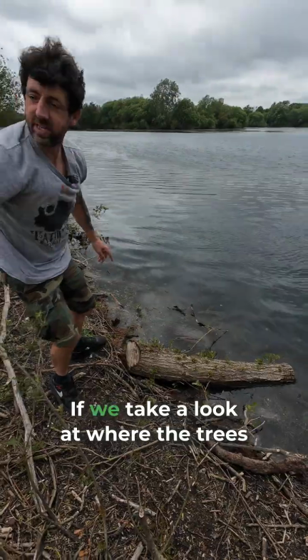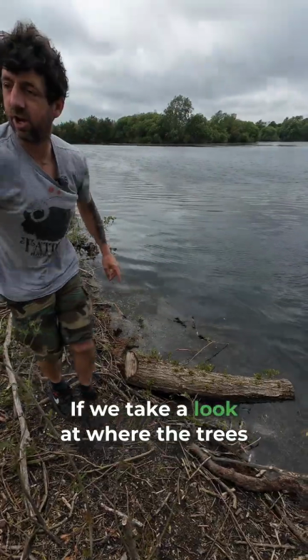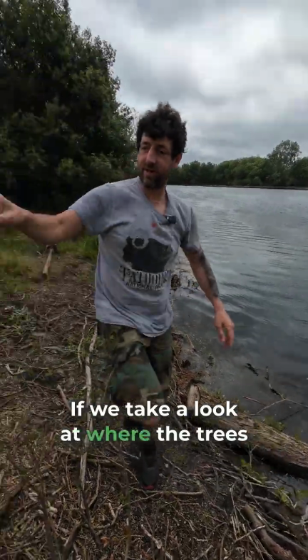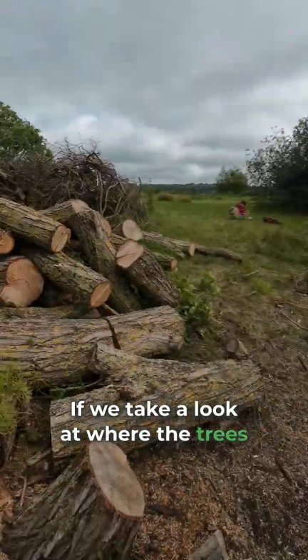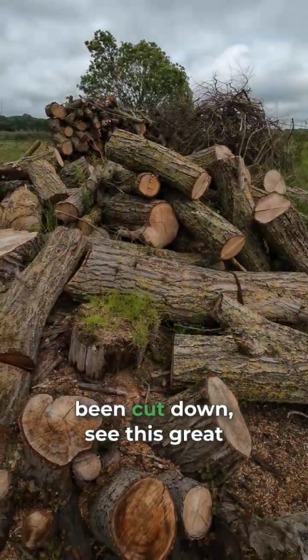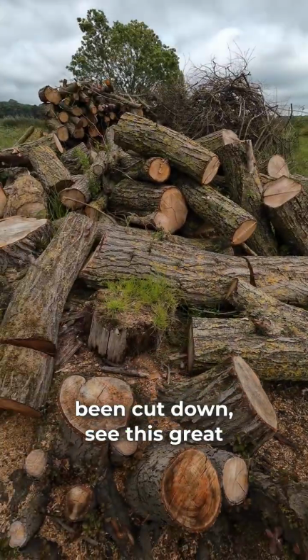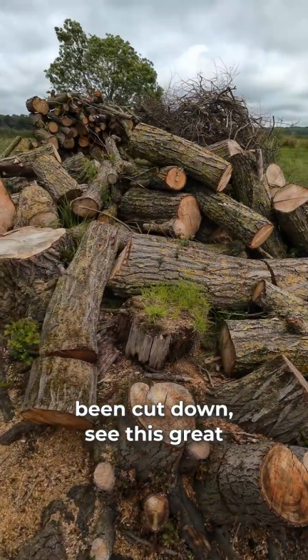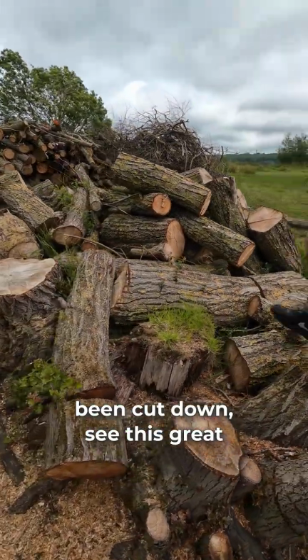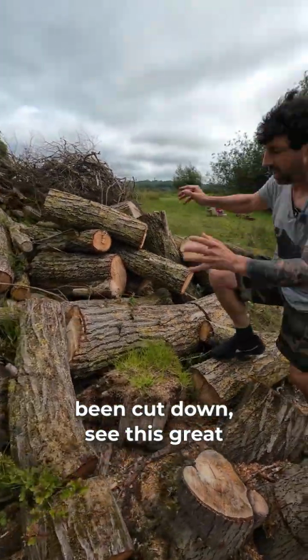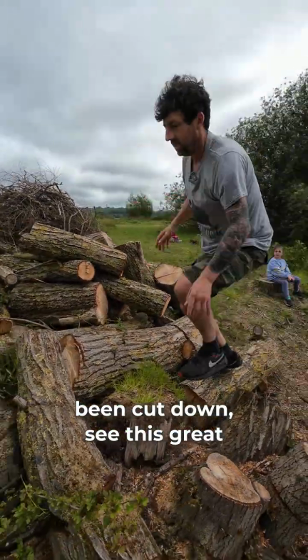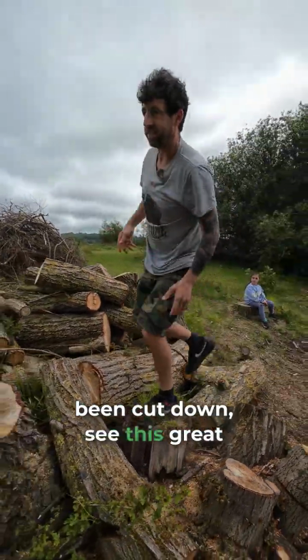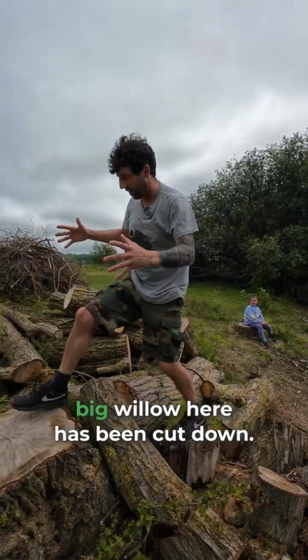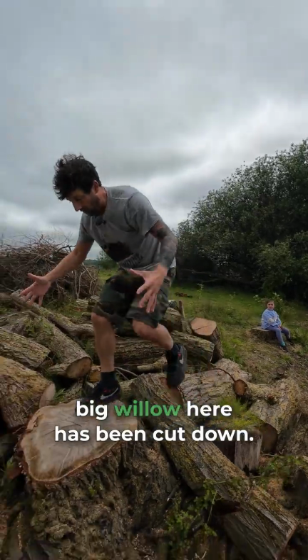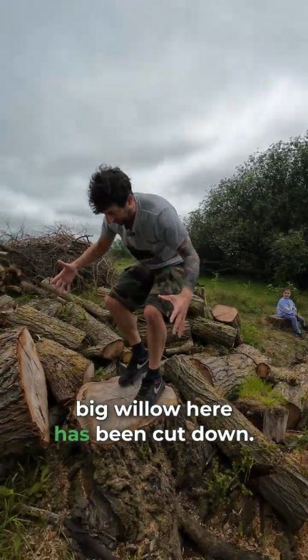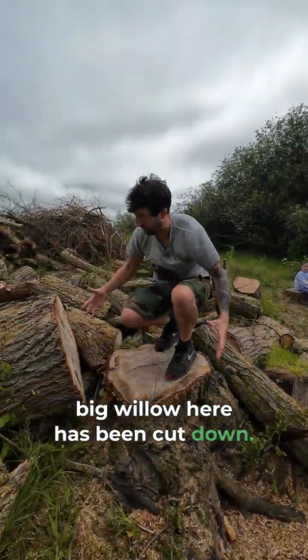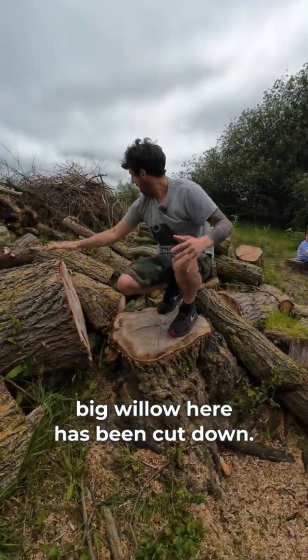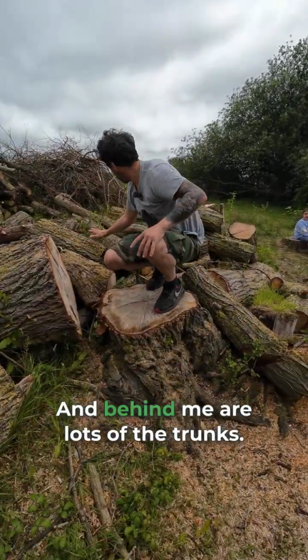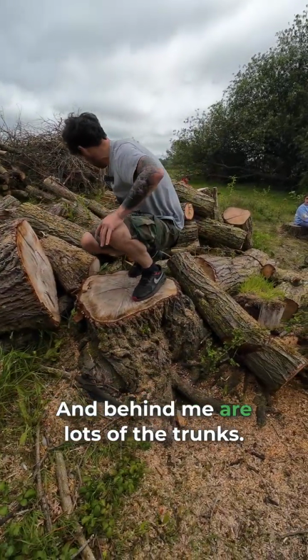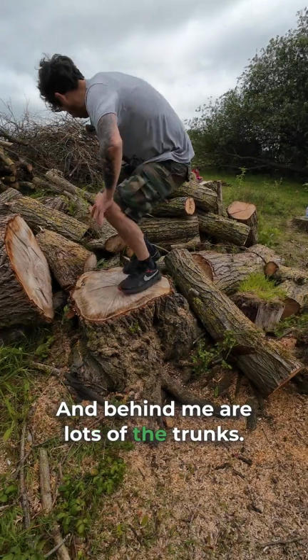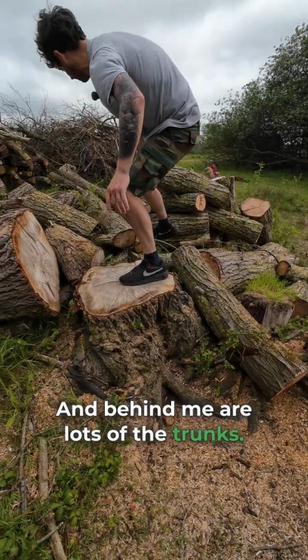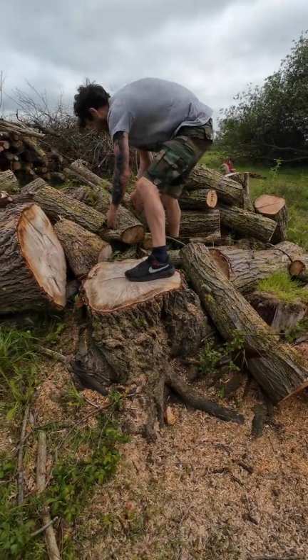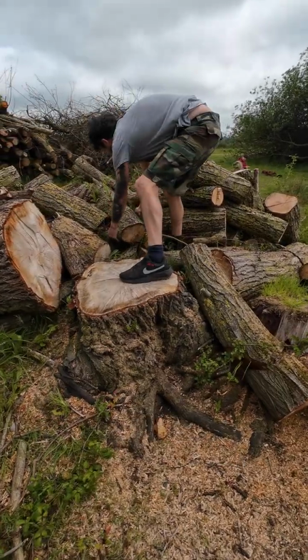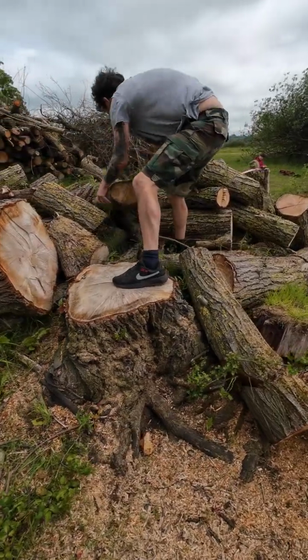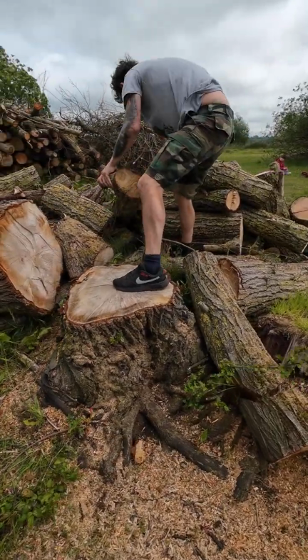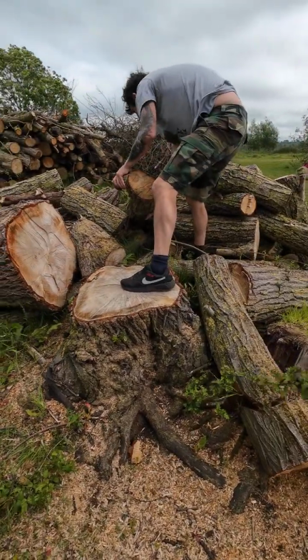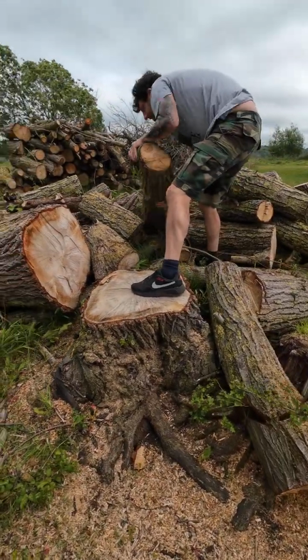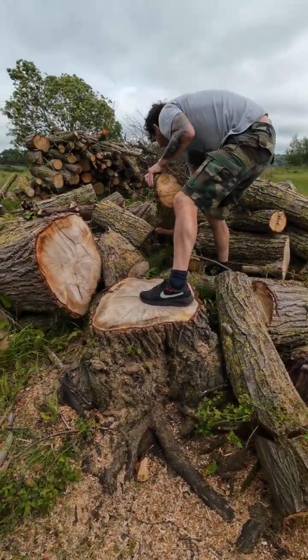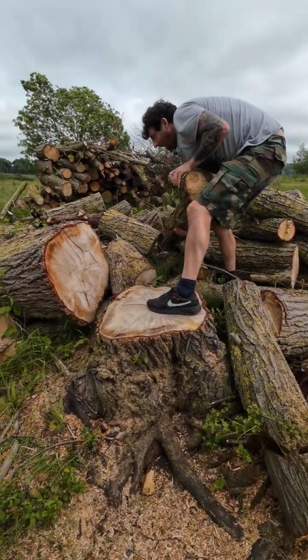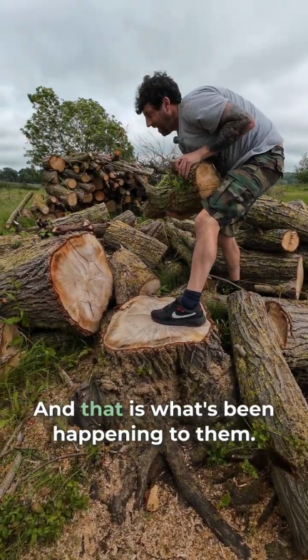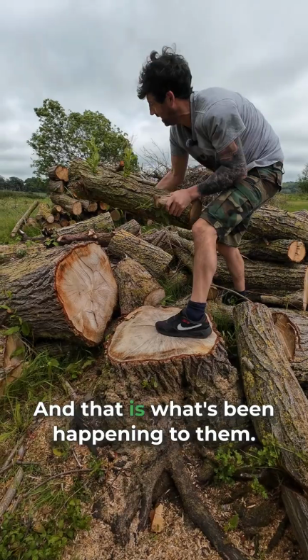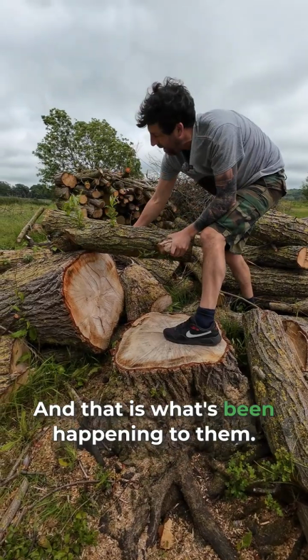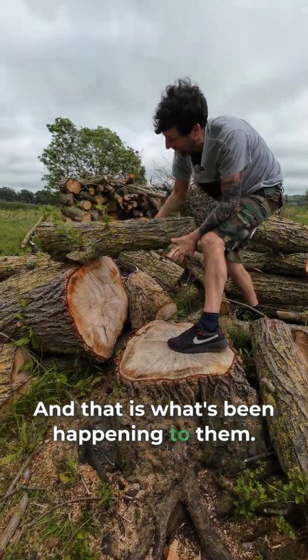If we take a look at where the tree's been cut down — this great big willow here has been cut down, and behind me are lots of the trunks. And that is what's been happening to them.